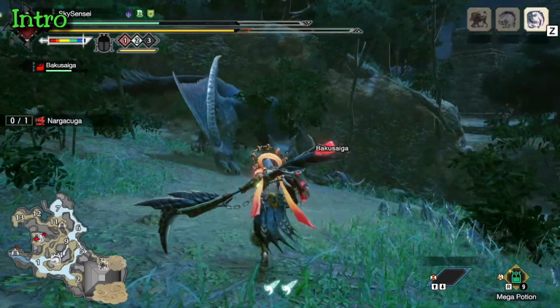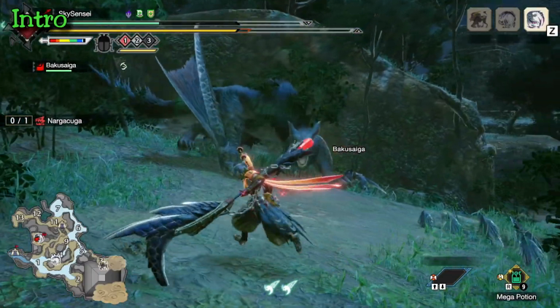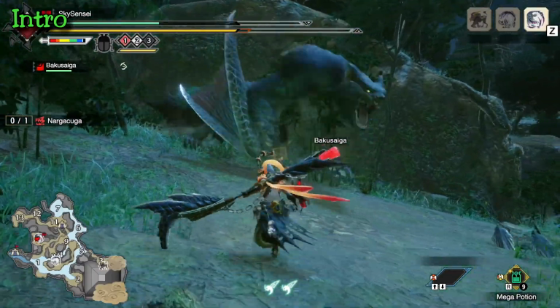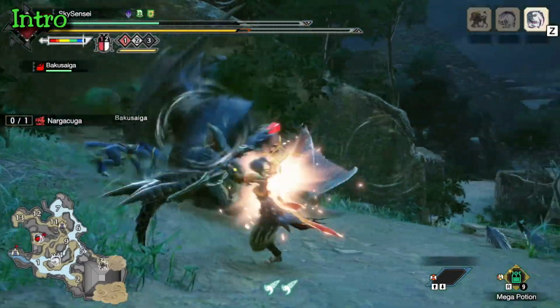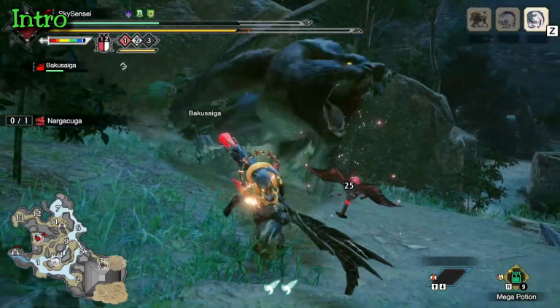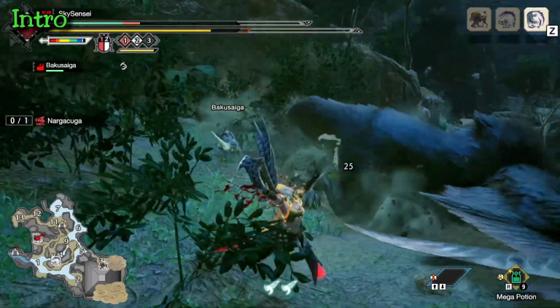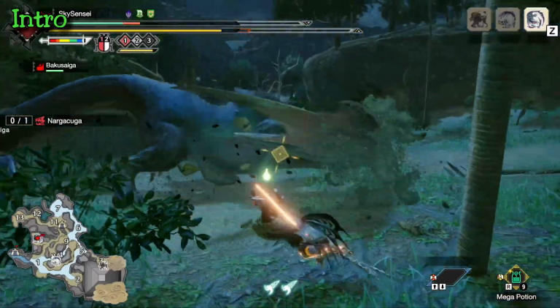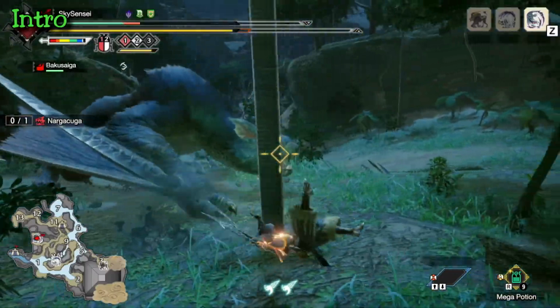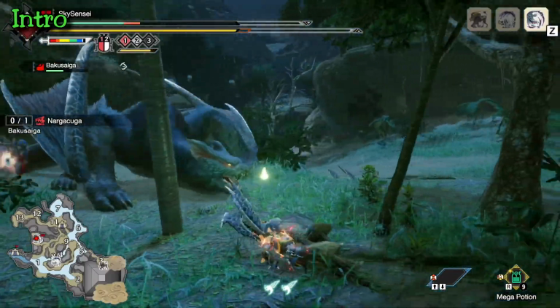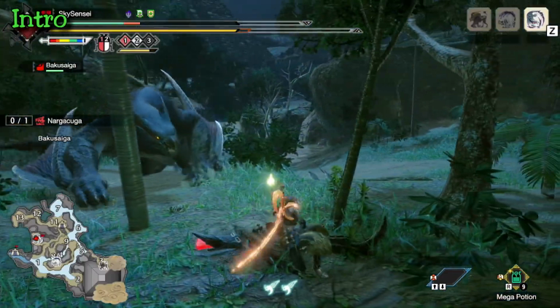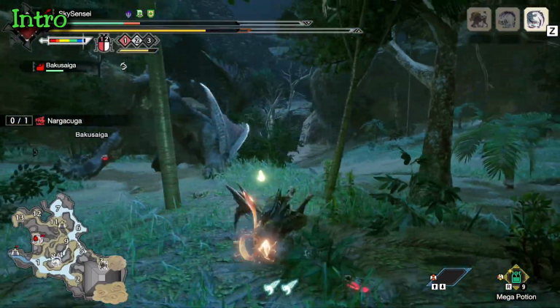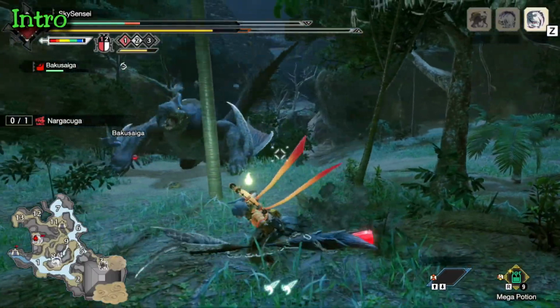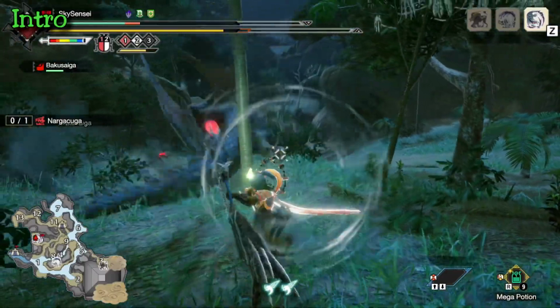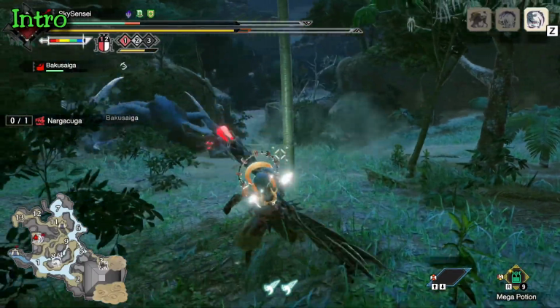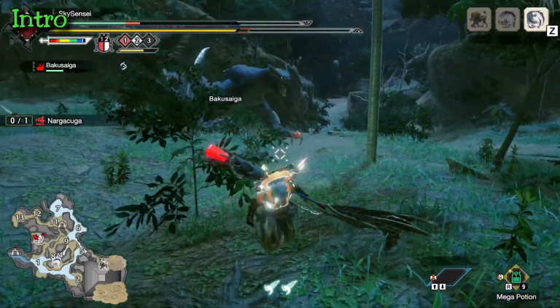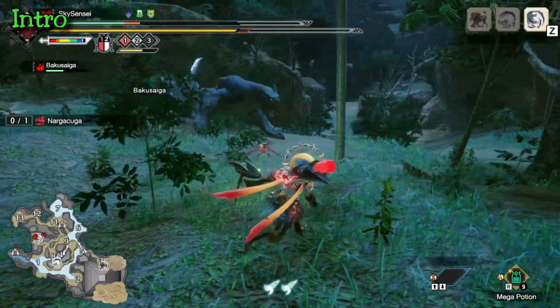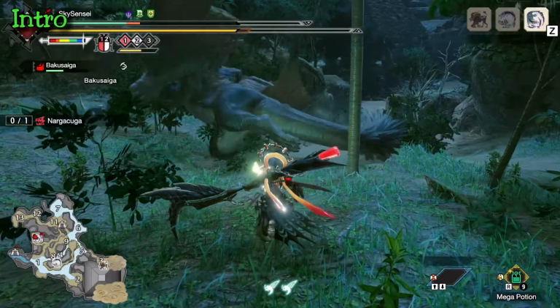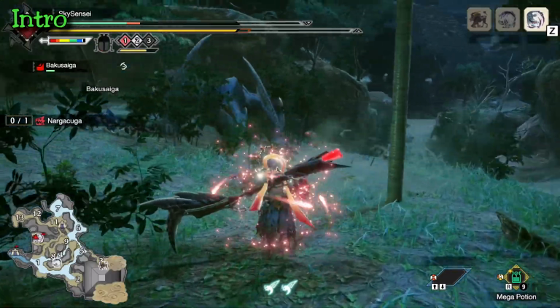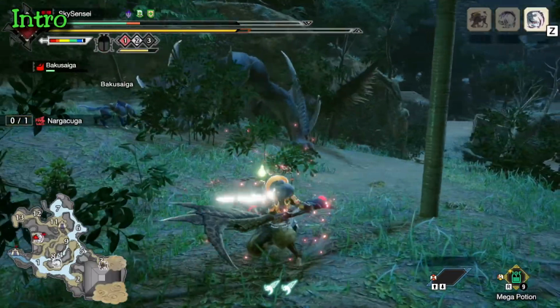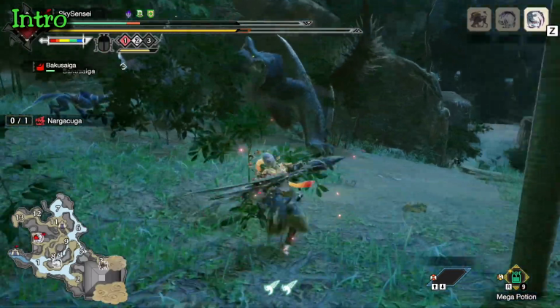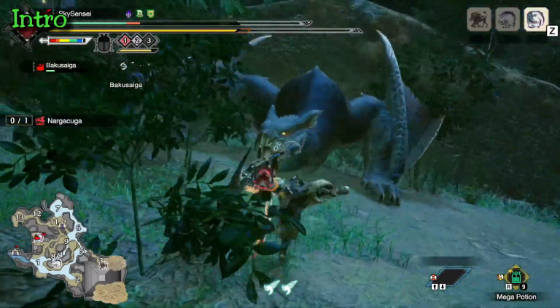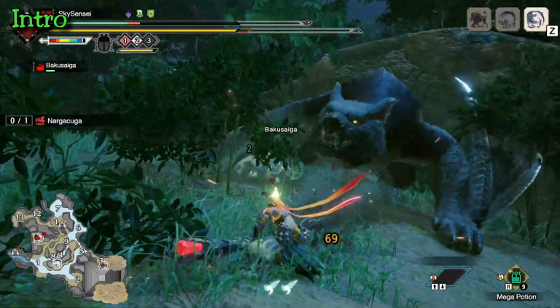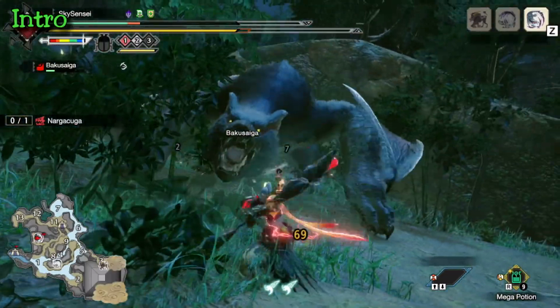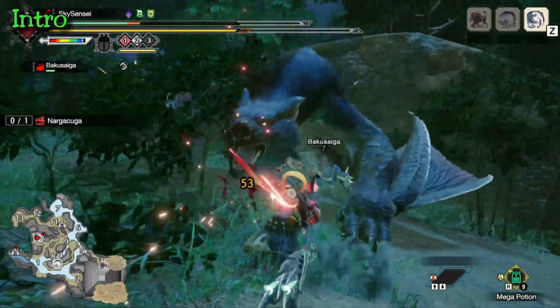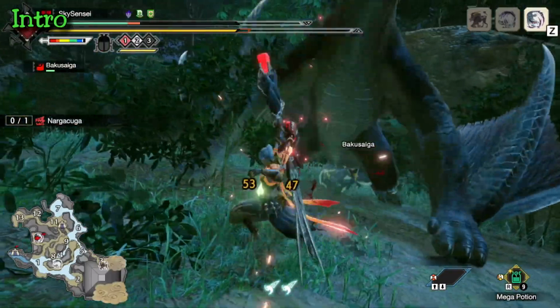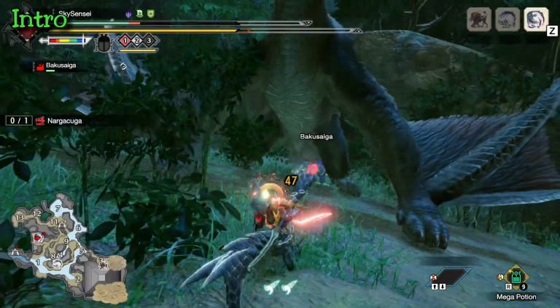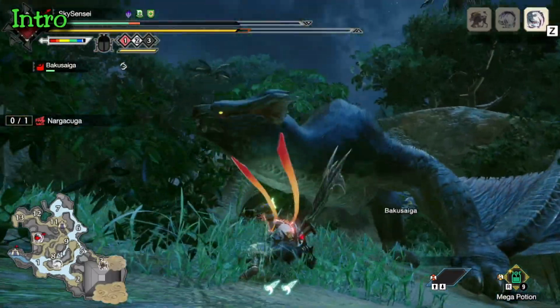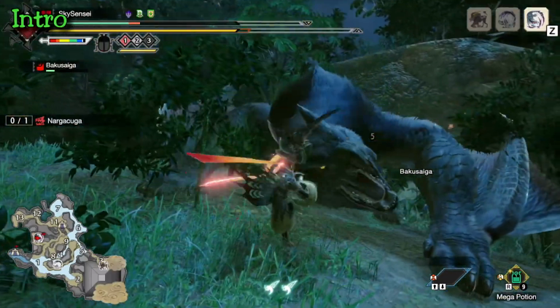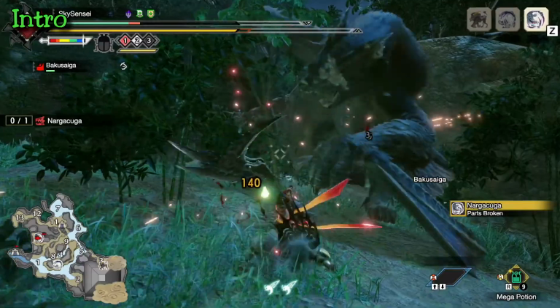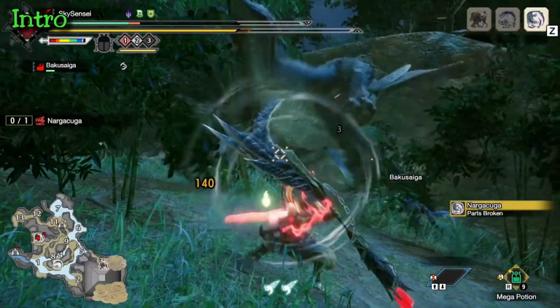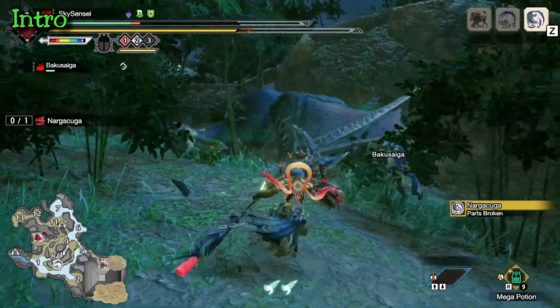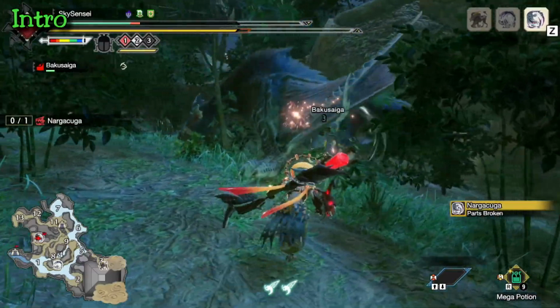Nargacuga has a clear enrage mode when the skin around his eyes glows red. The enrage mode doesn't alter his moves too much, but the main difference is that he'll start attacking faster, so you need to be able to read his tells more quickly.